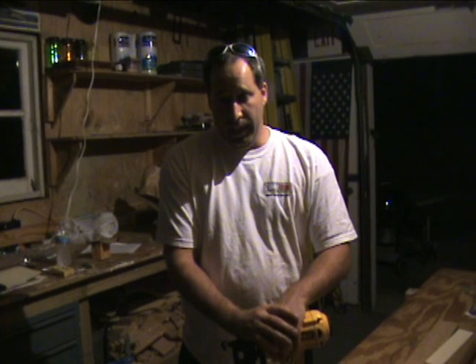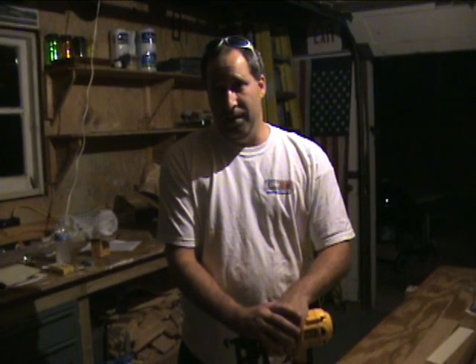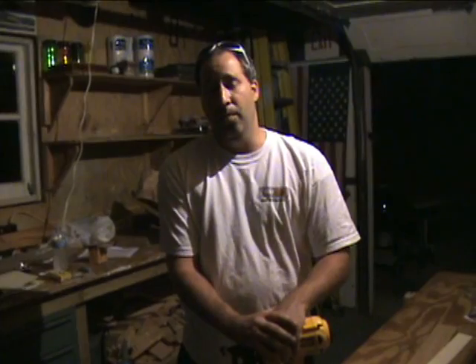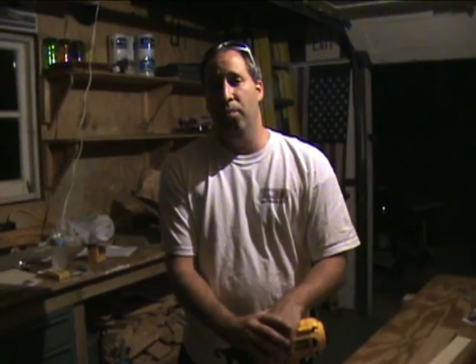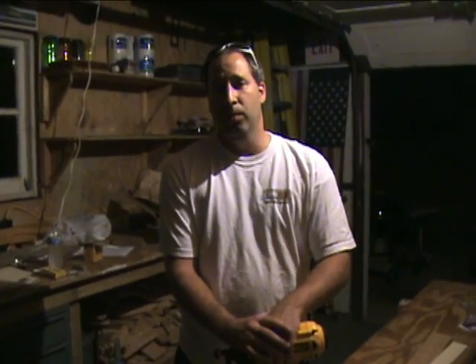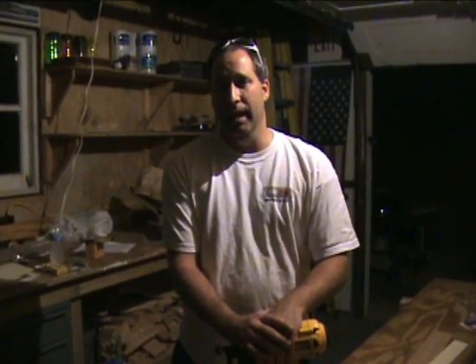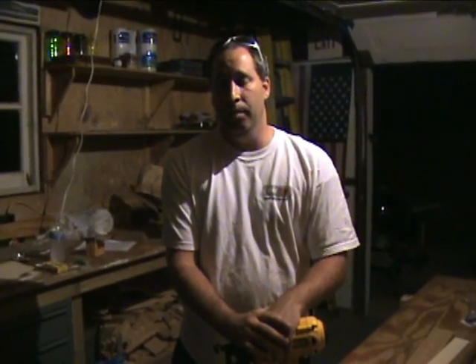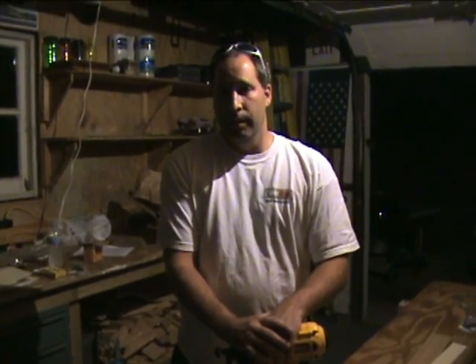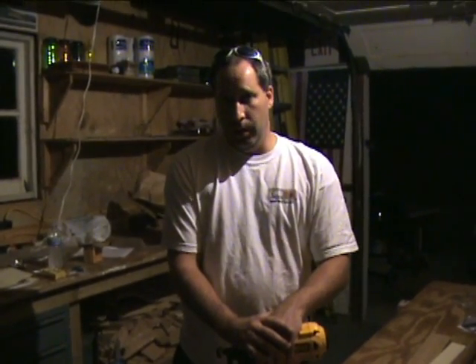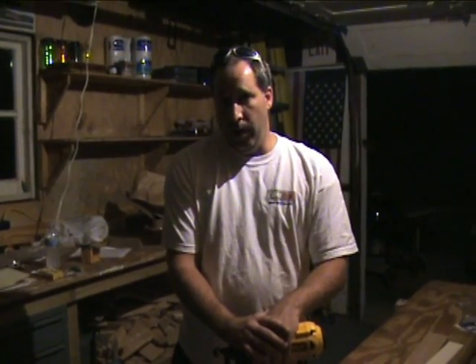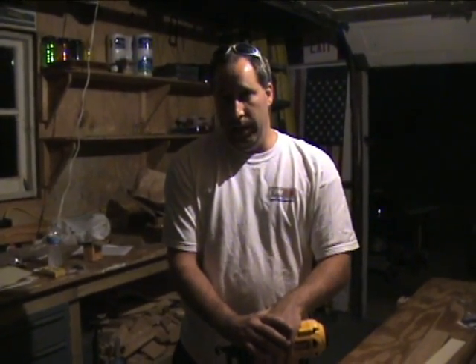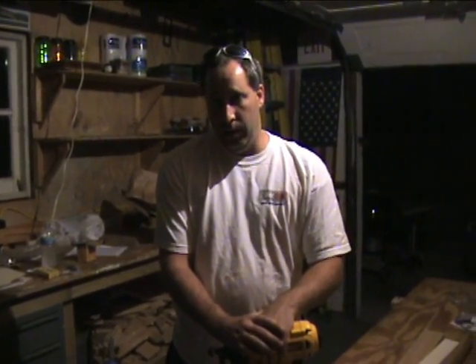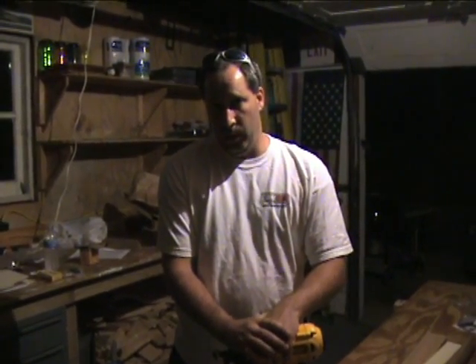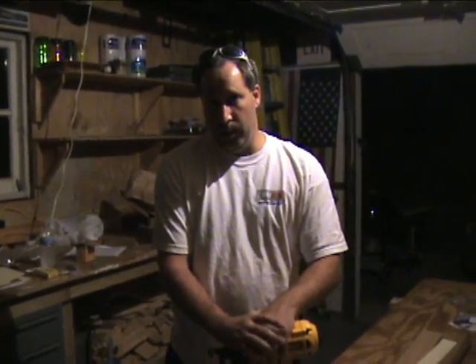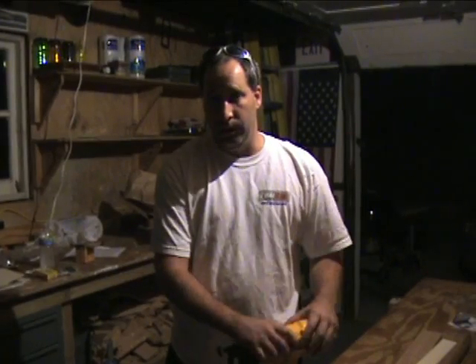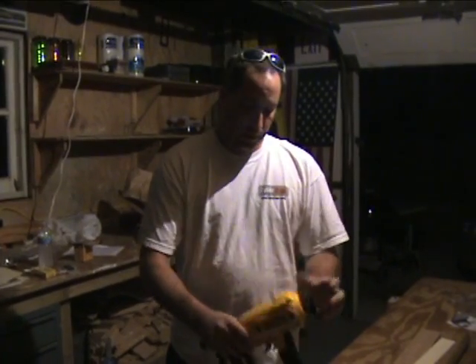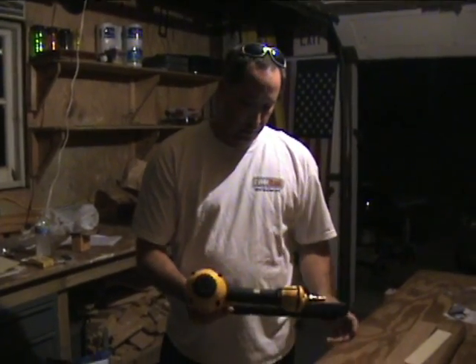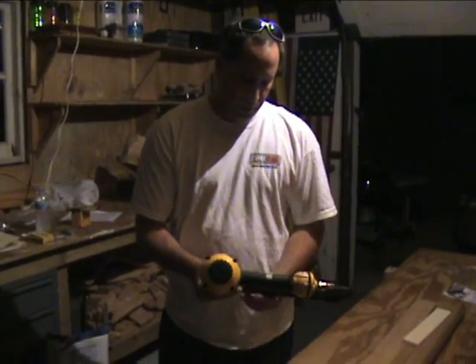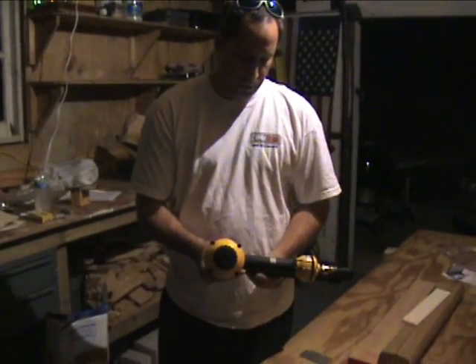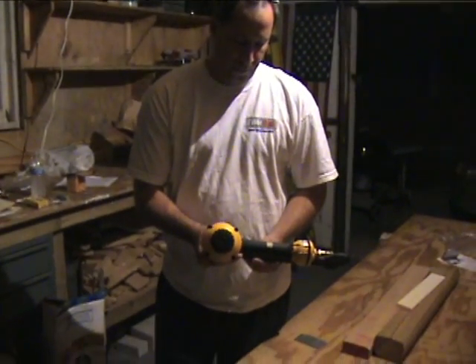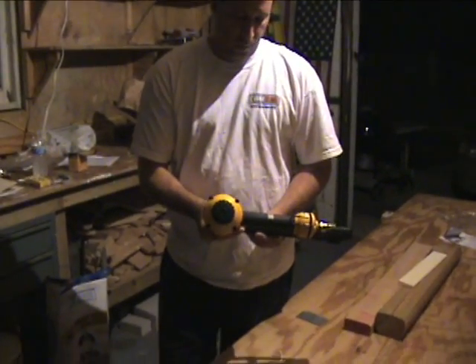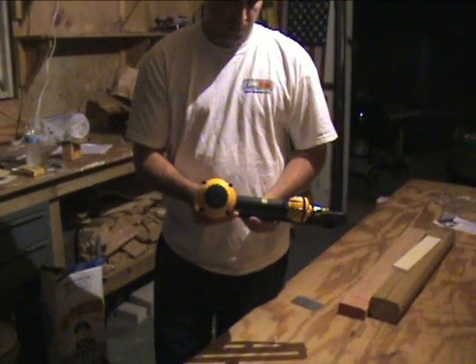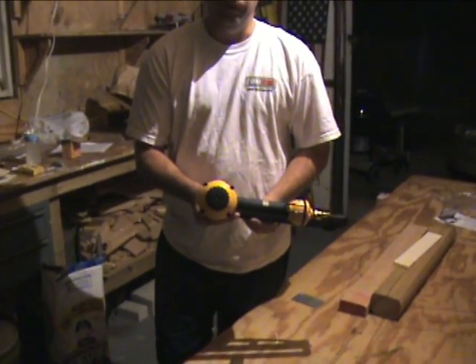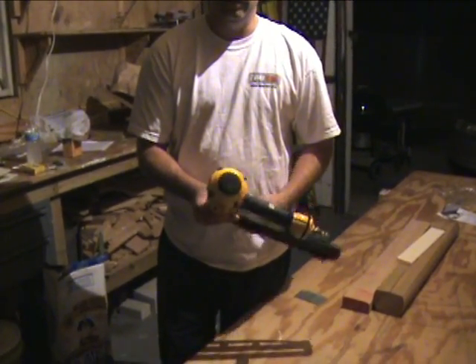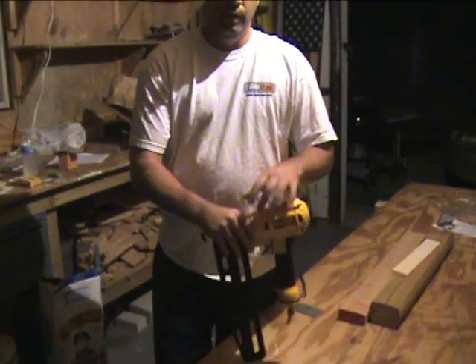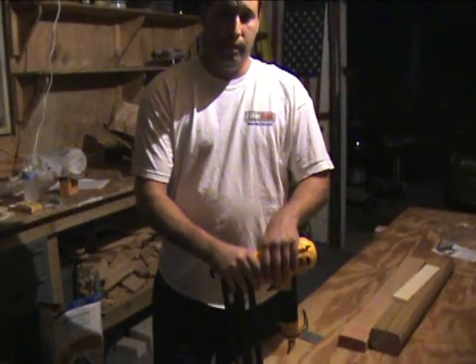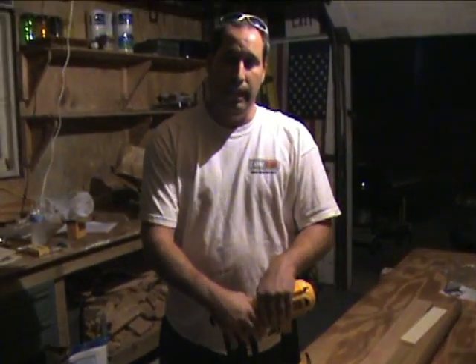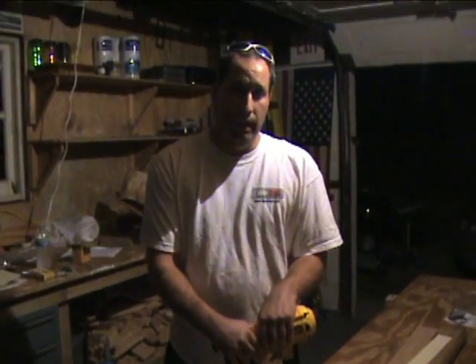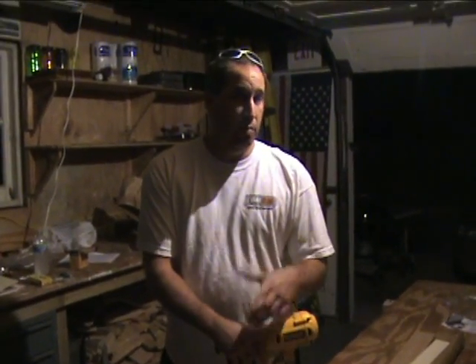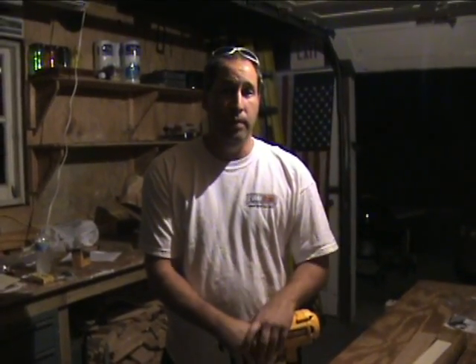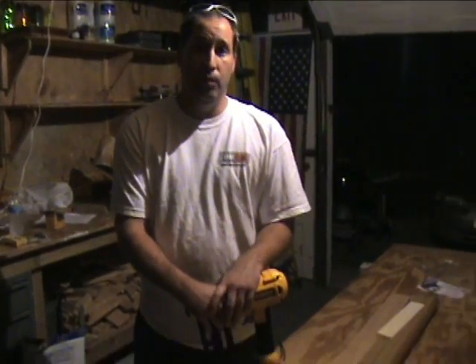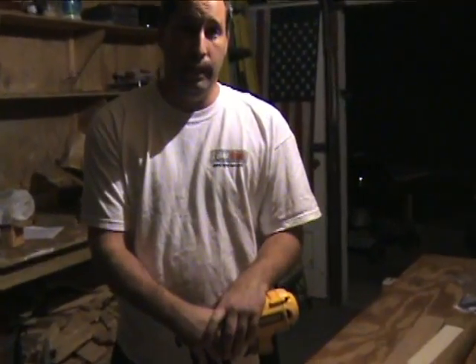Hey guys, it's Eric here with professionalpowertoolguide.com. Today we're going to go over a nailer — this one is by DeWalt. The model number is D51256. This is a 16-gauge nailer that you can pick up at tylertool.com.